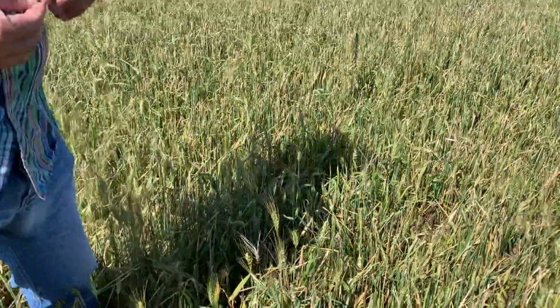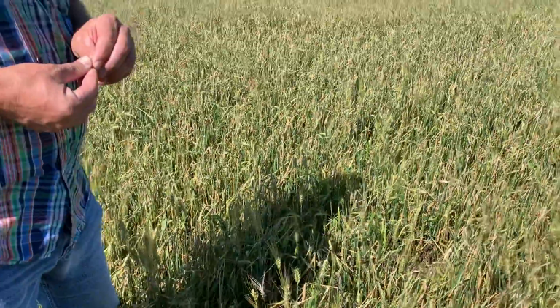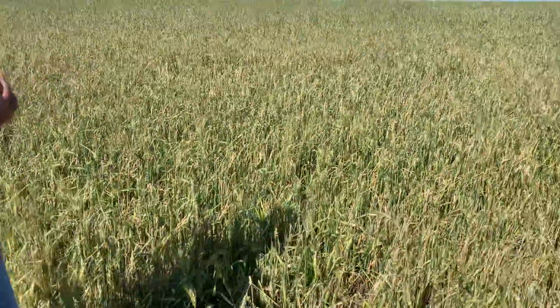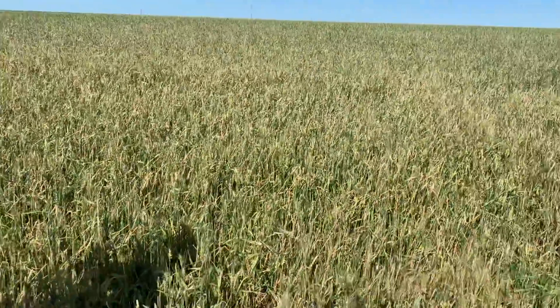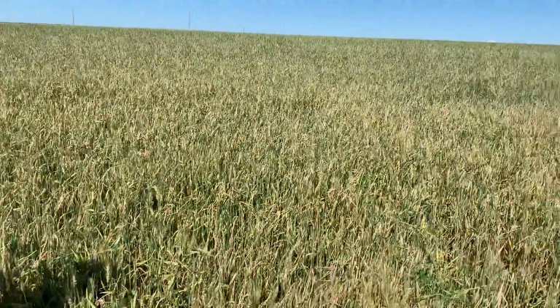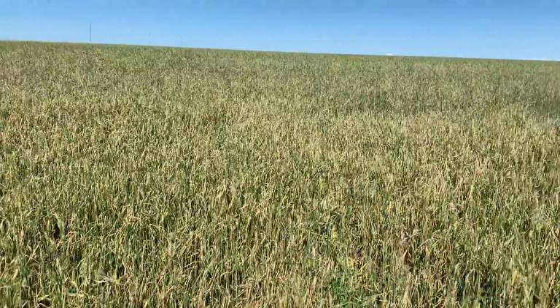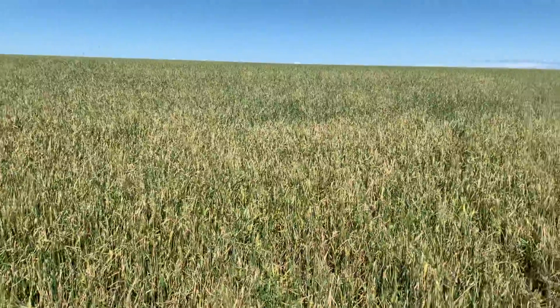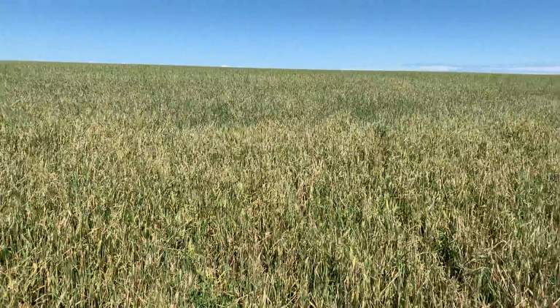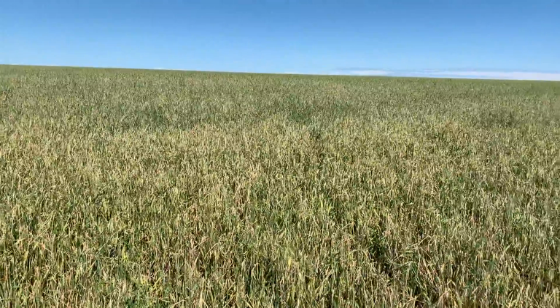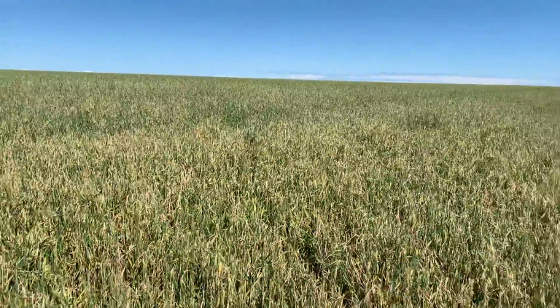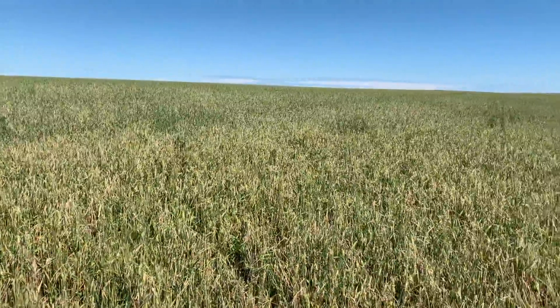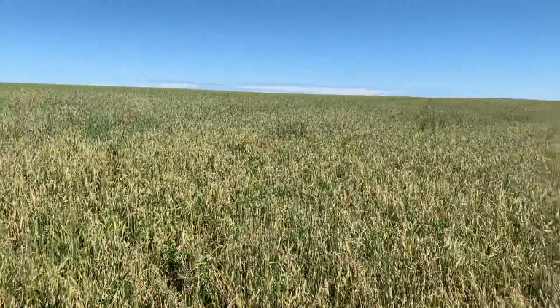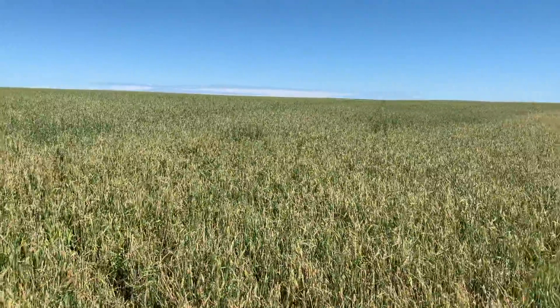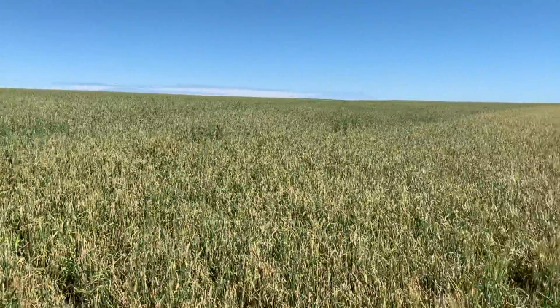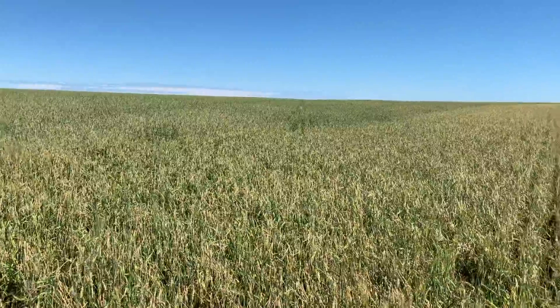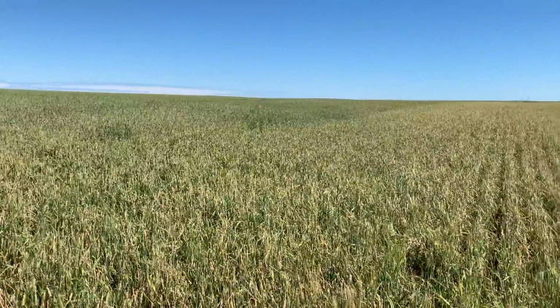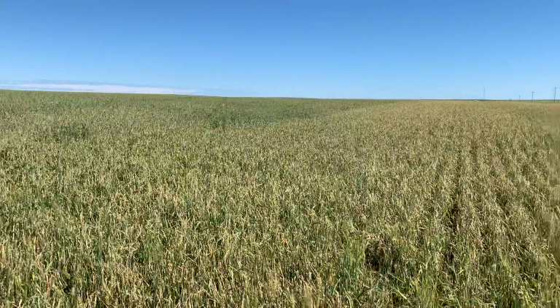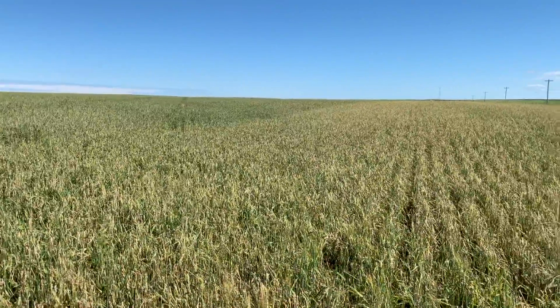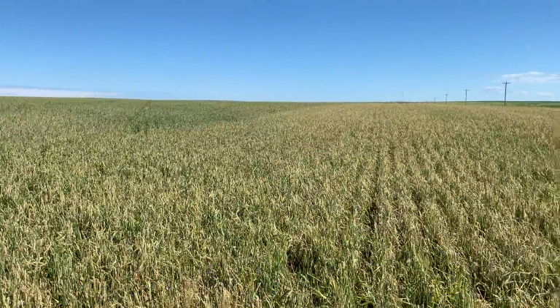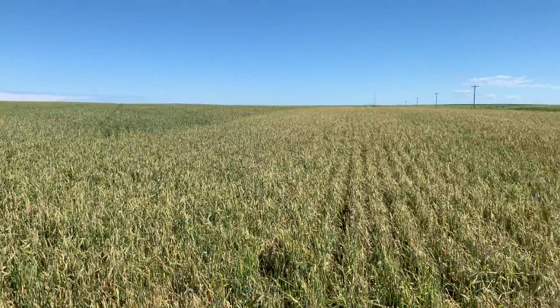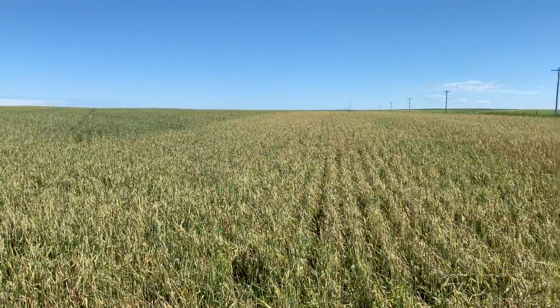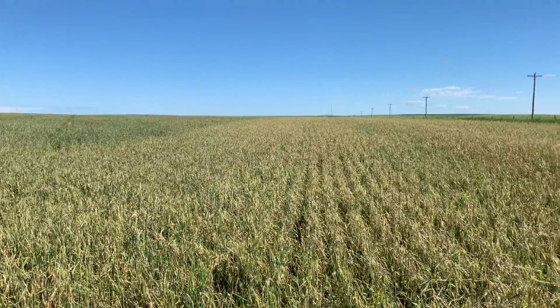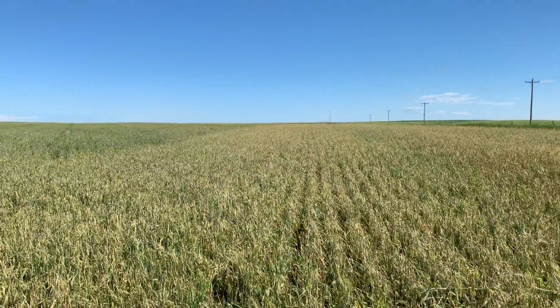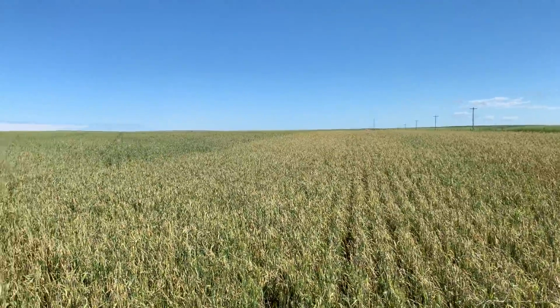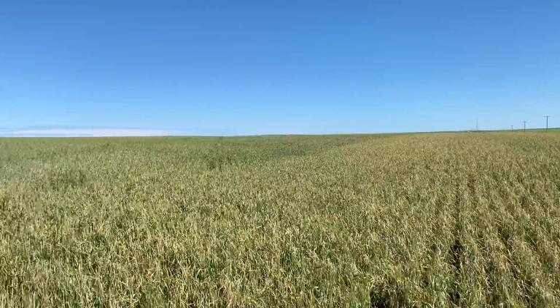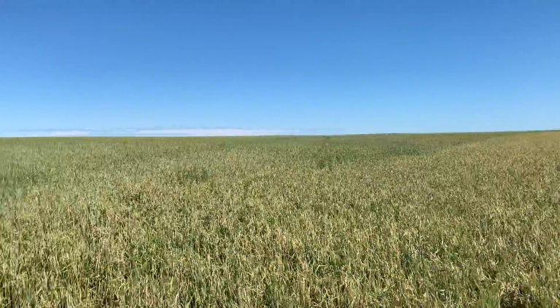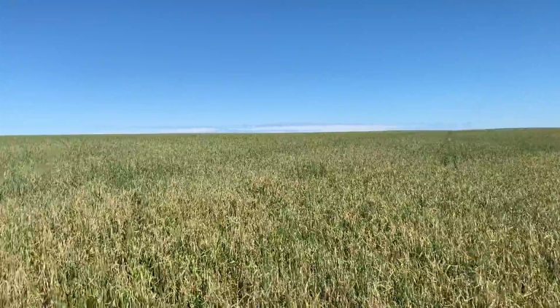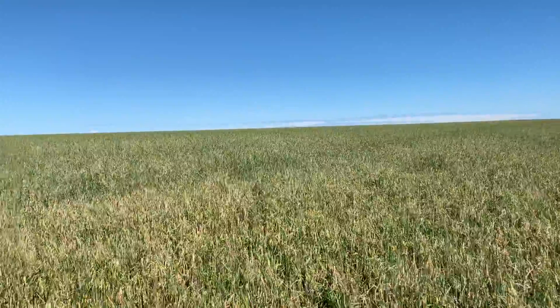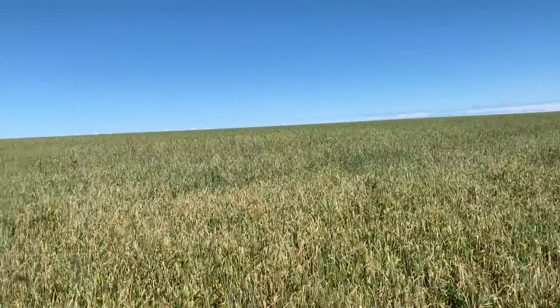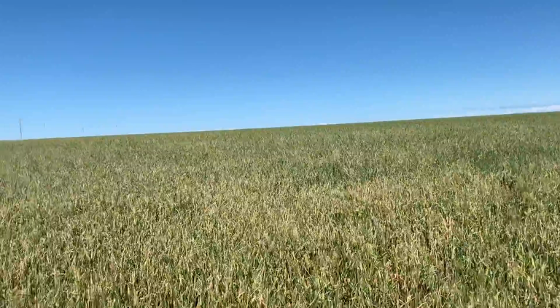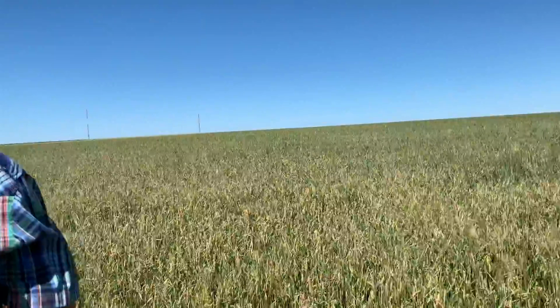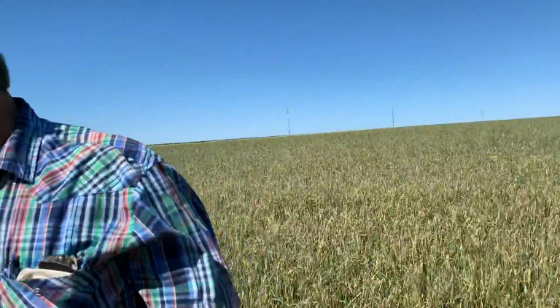This is what a field of badly hailed wheat looks like. I can guess an 80 percent, and we can take some videos of some nice wheat, and if you put it side-to-side, it would be easily comparable.